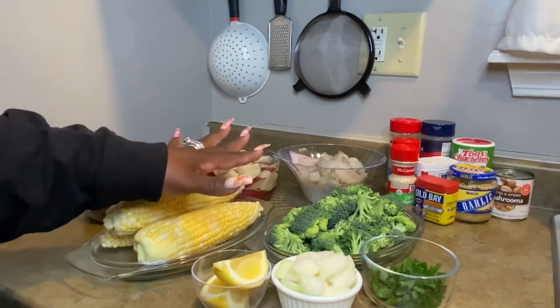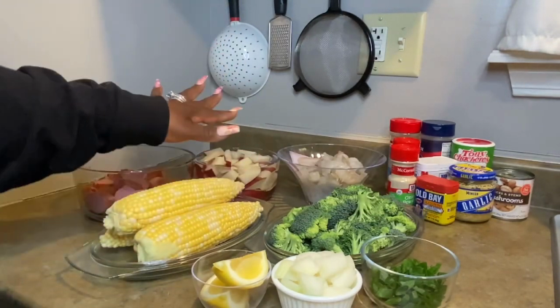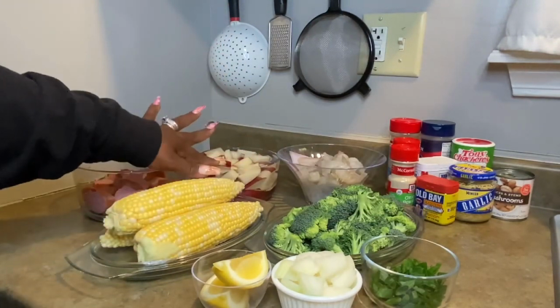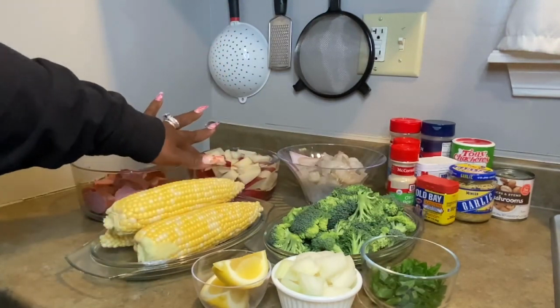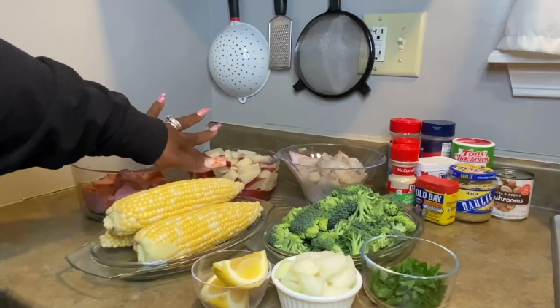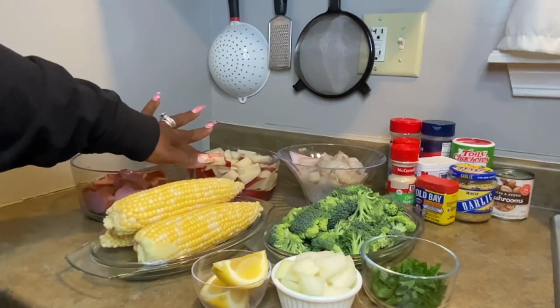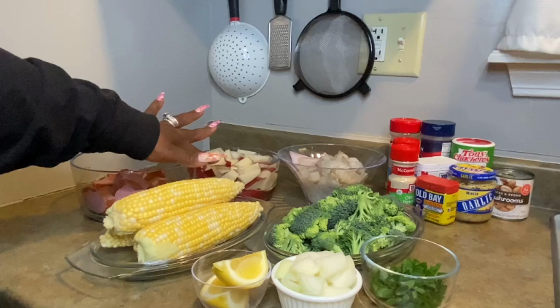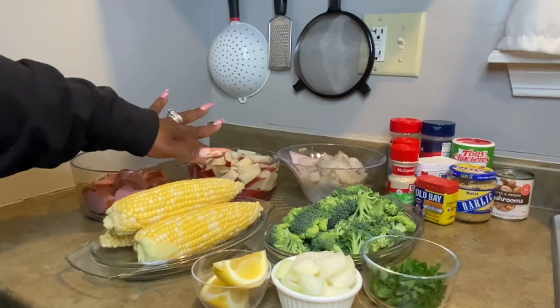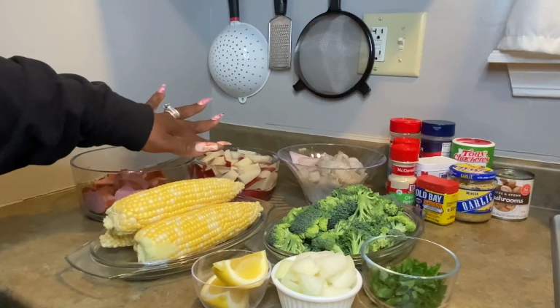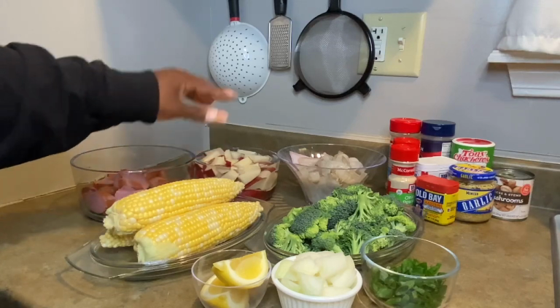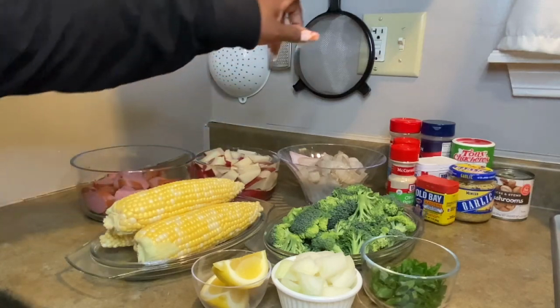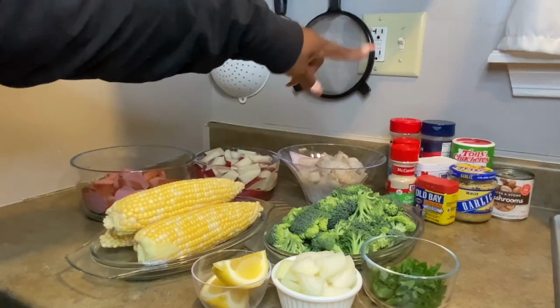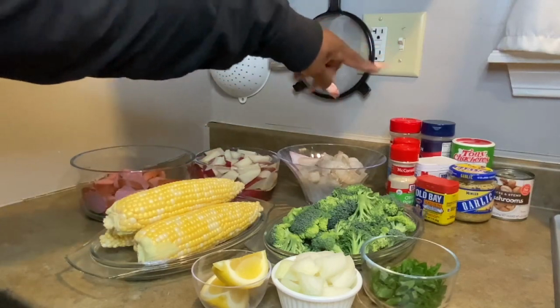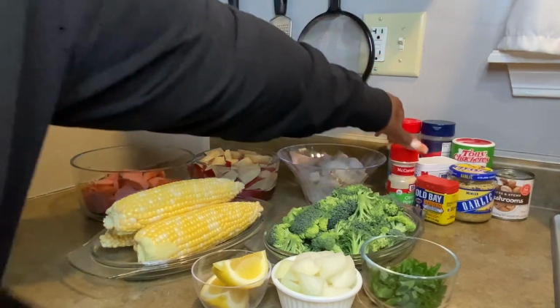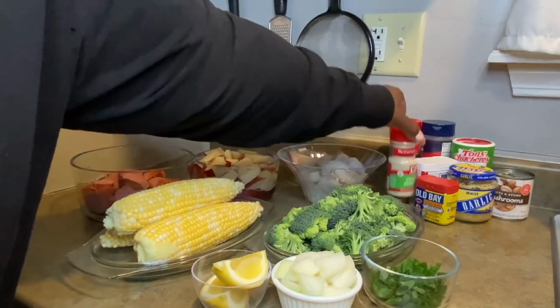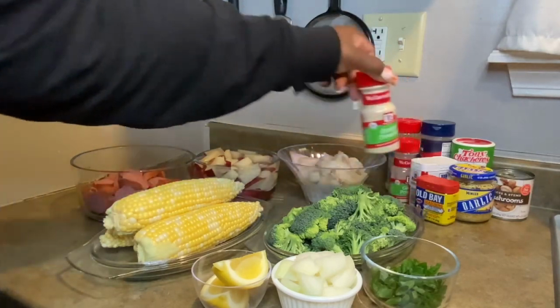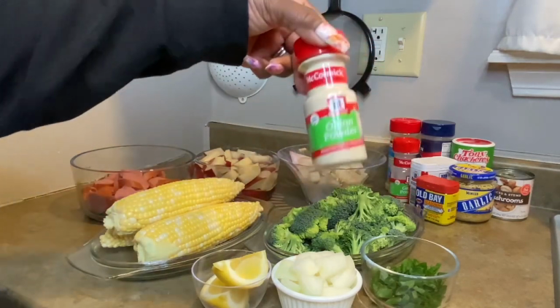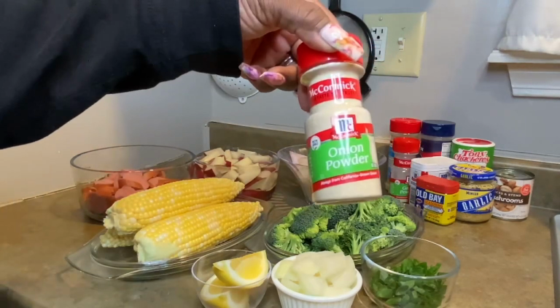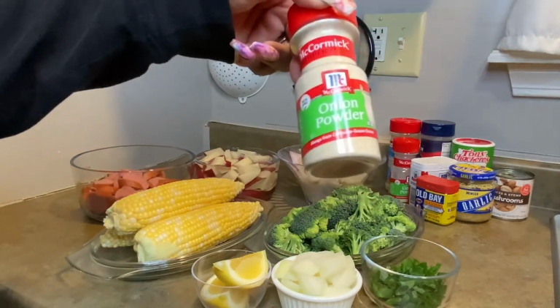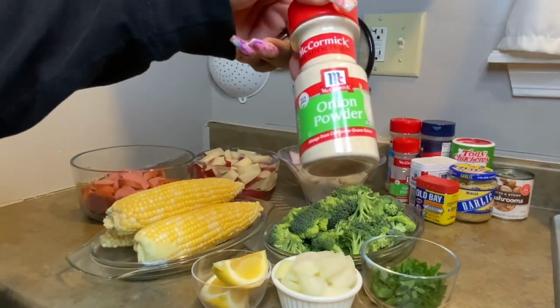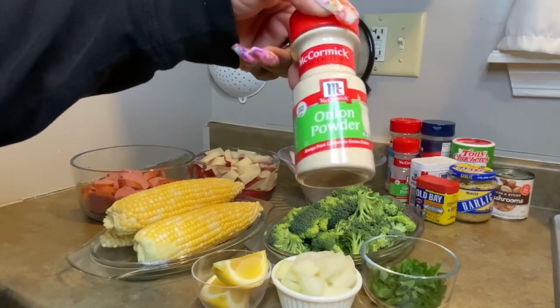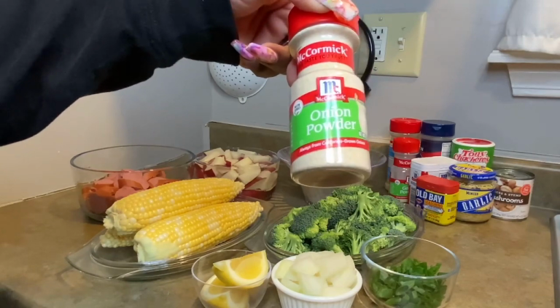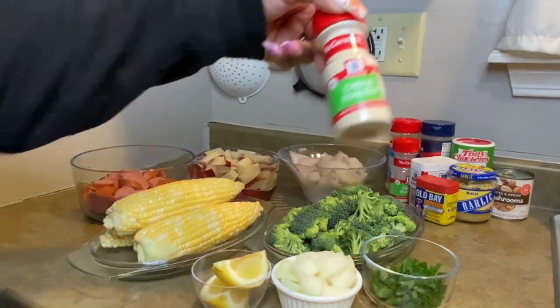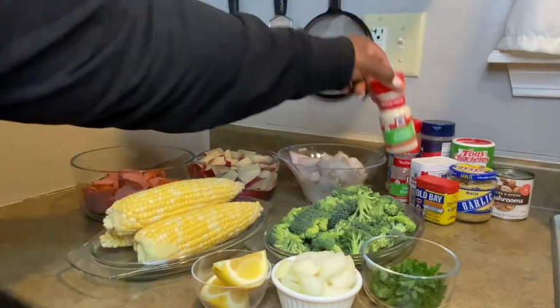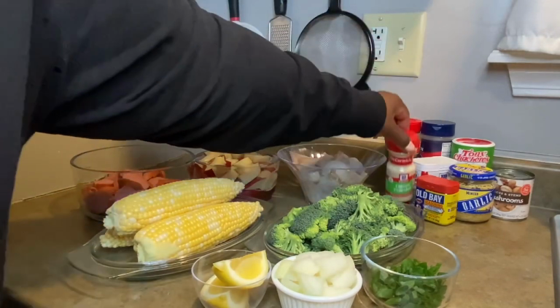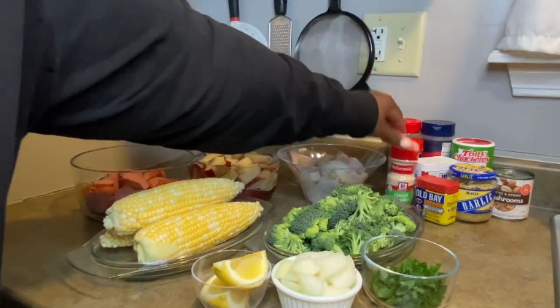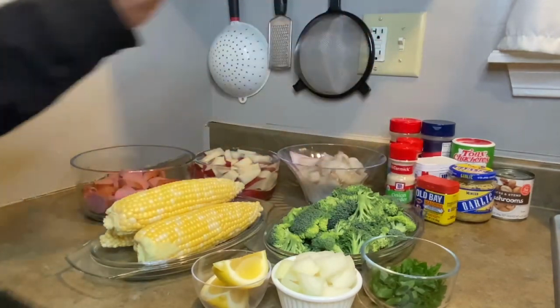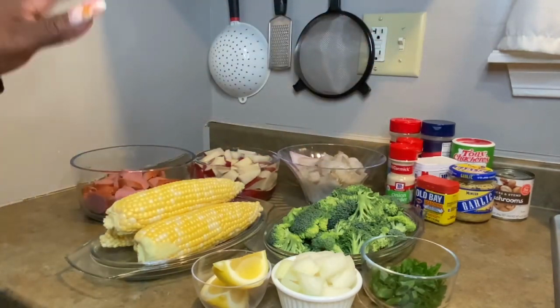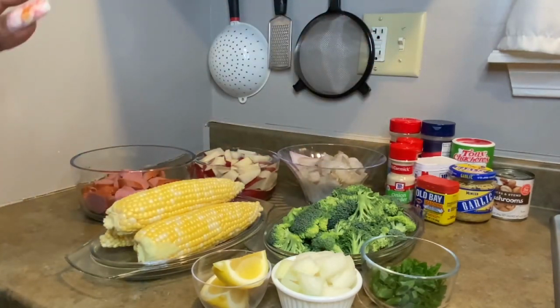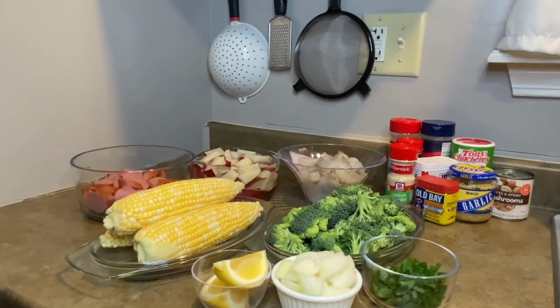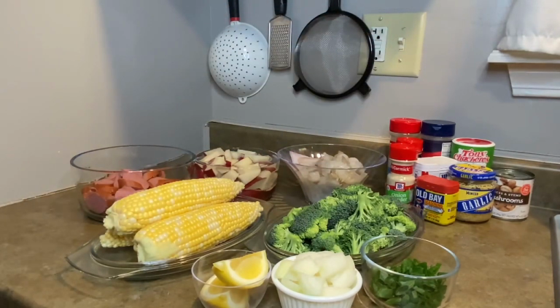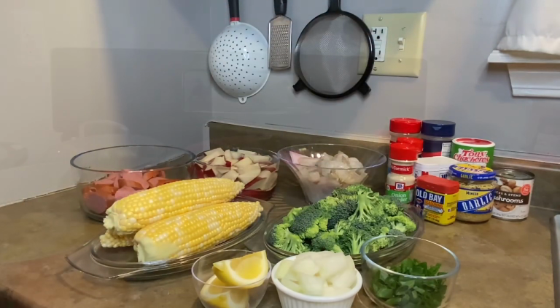So everything's all set to go. Season it. I forgot to tell y'all about the onion powder, but I got it. And that's that.